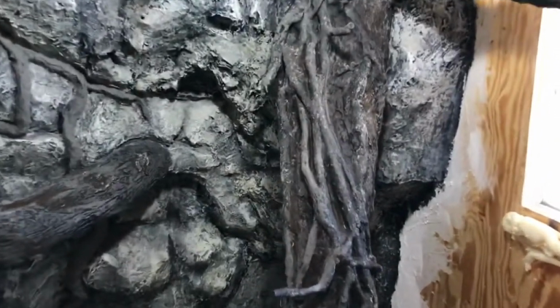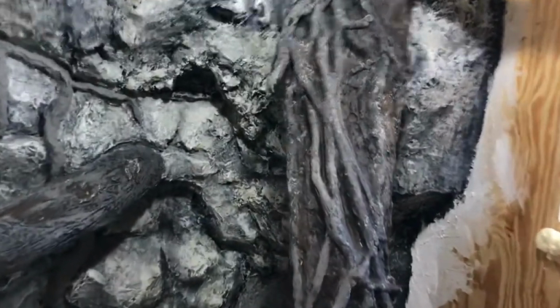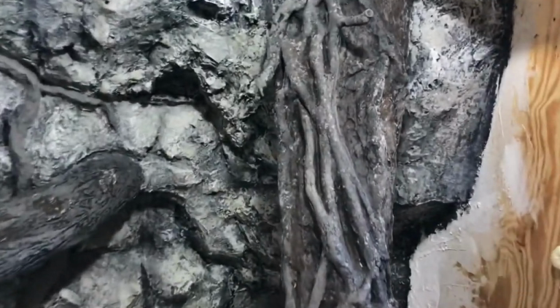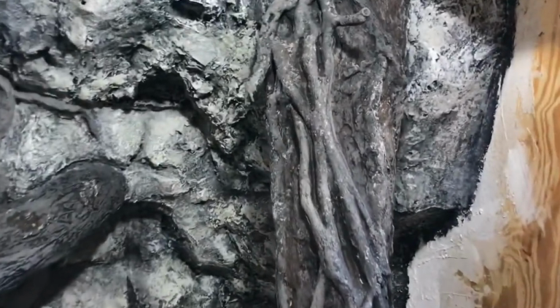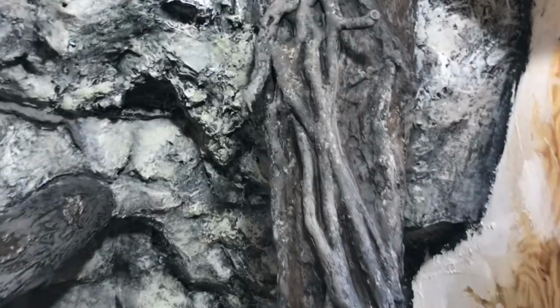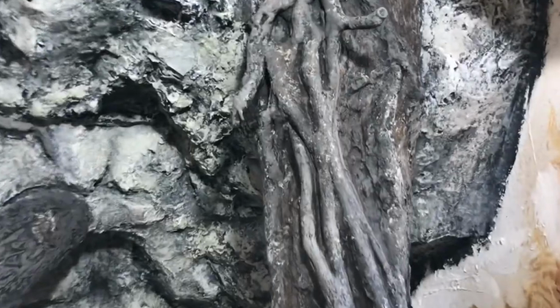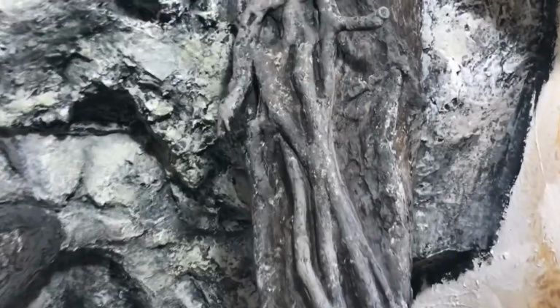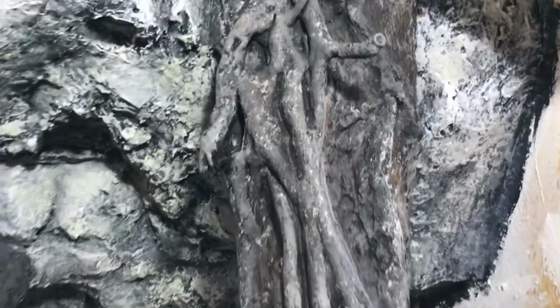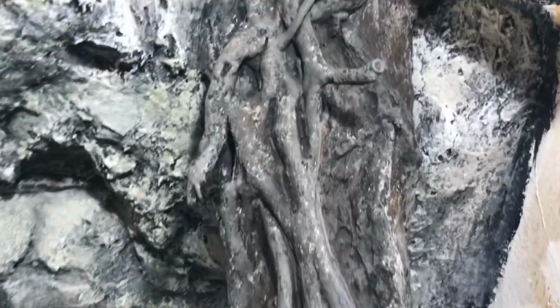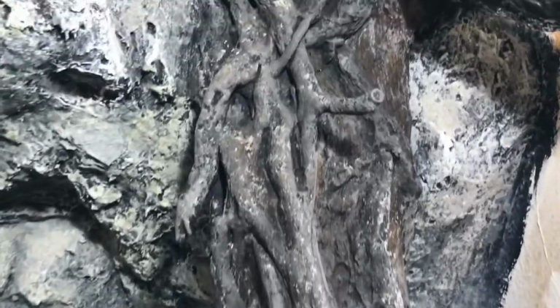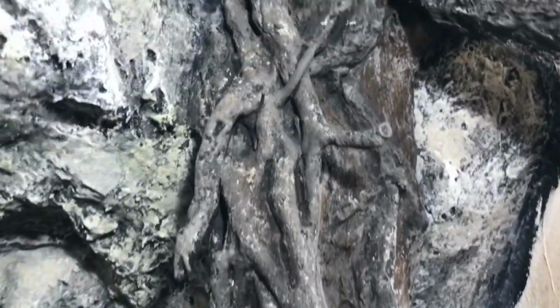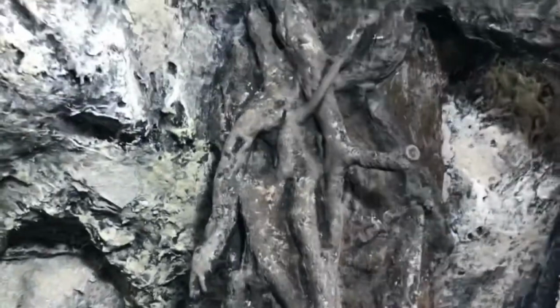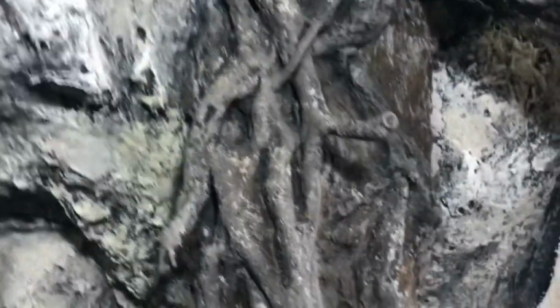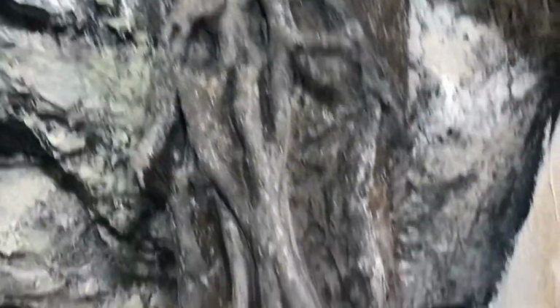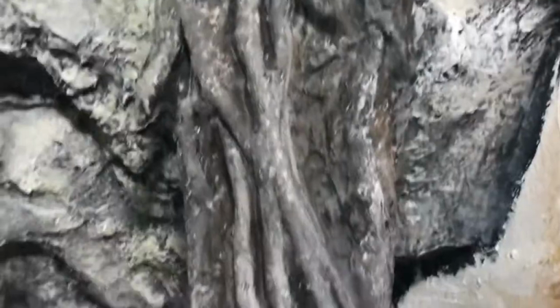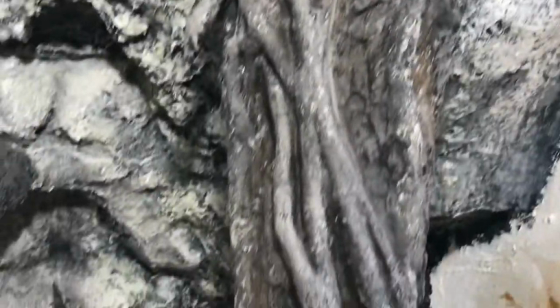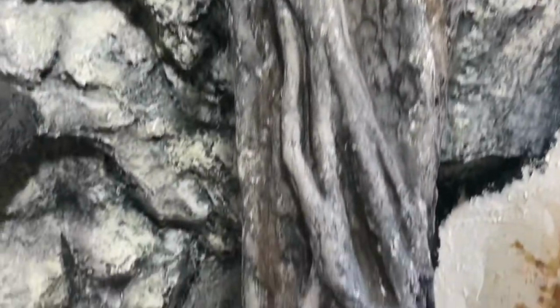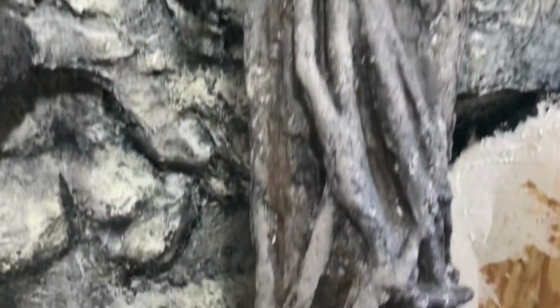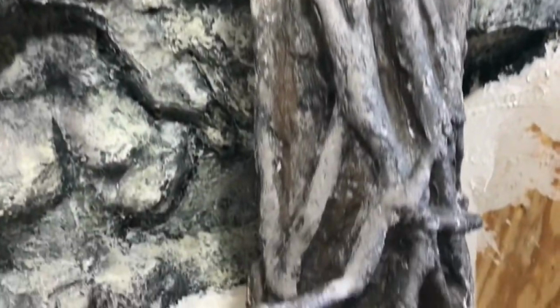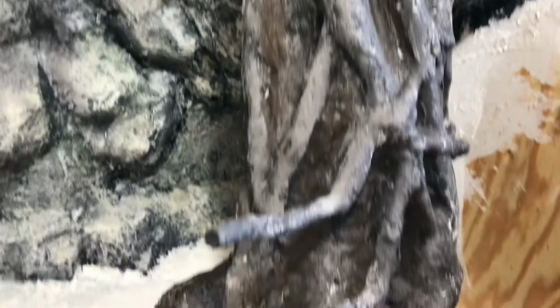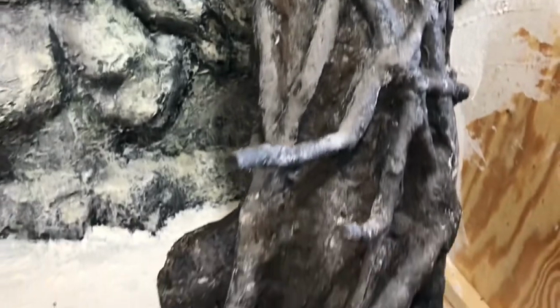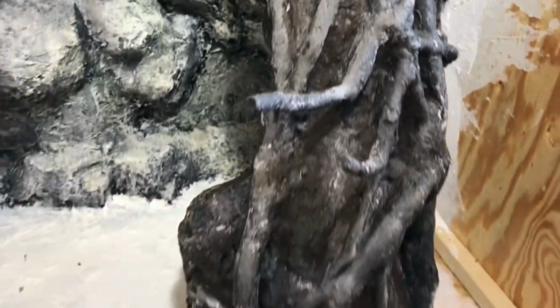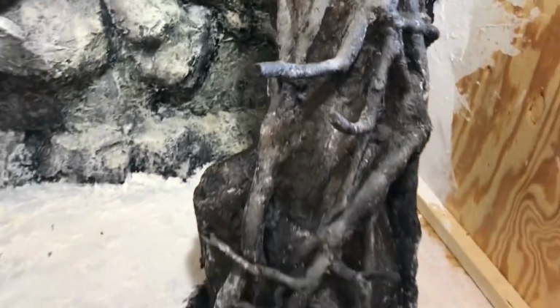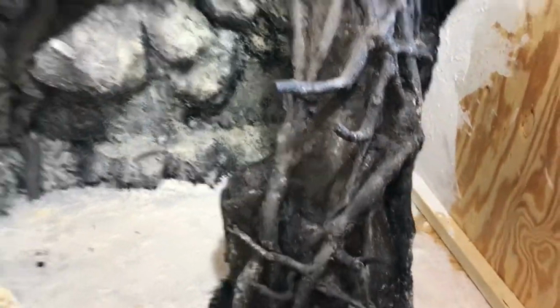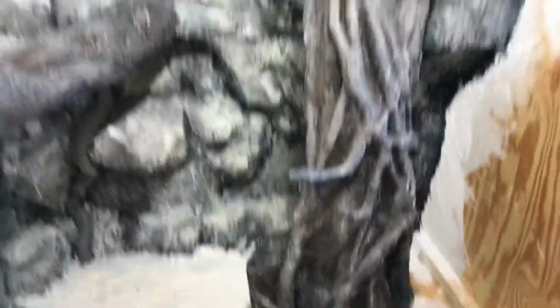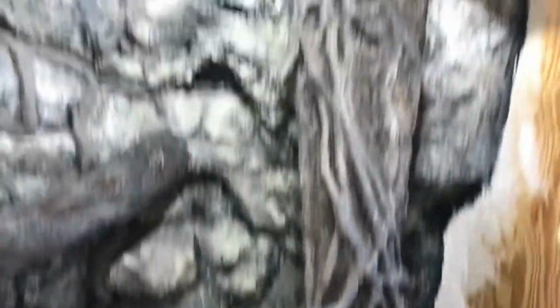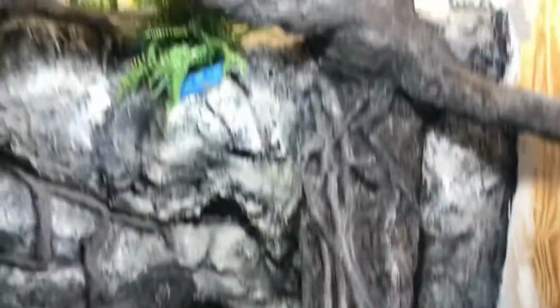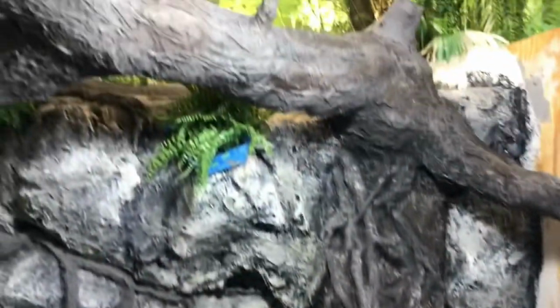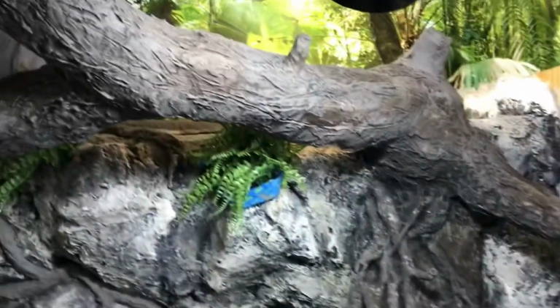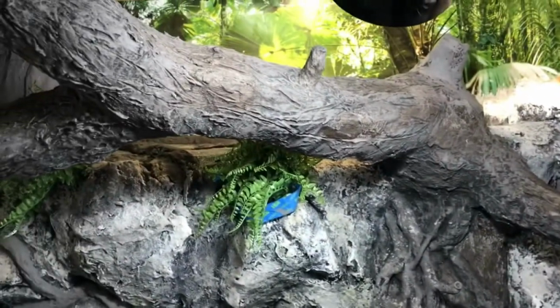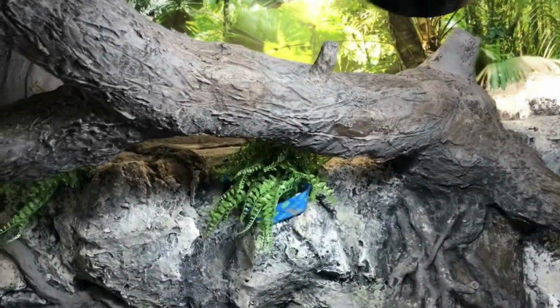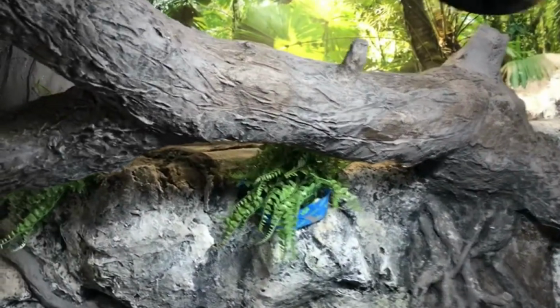That's all I got for this video. Stay tuned and I'll make a video on how I painted the colors and the textures of the tree. Thanks for watching.